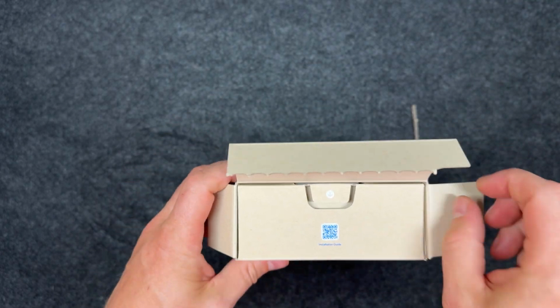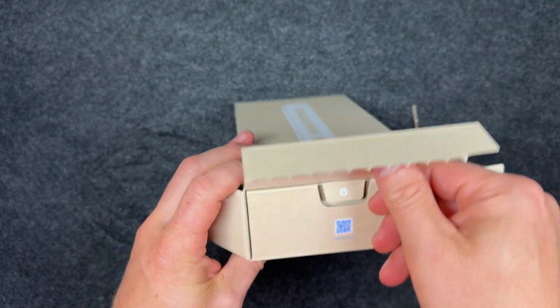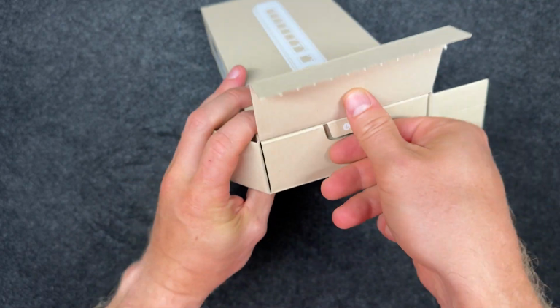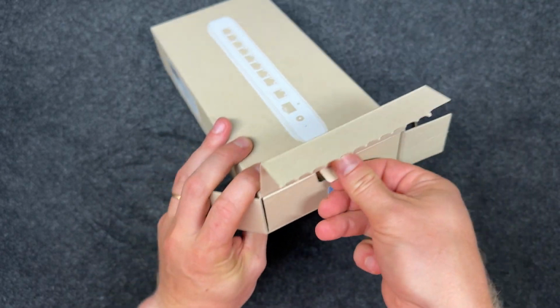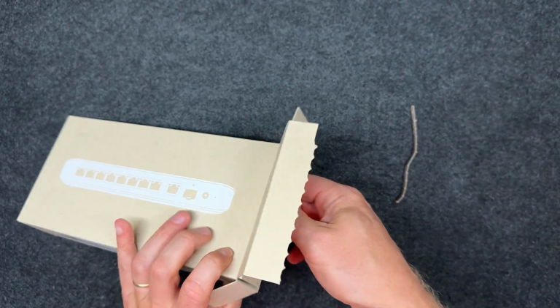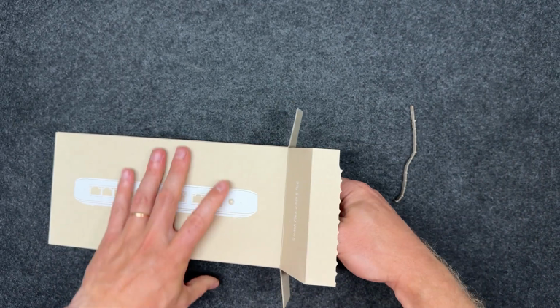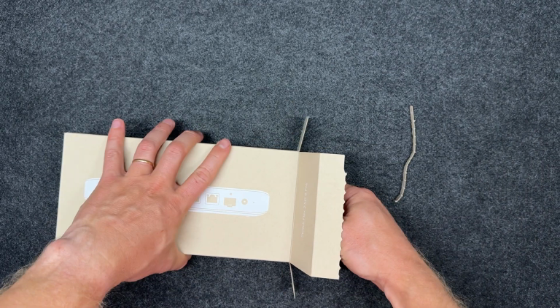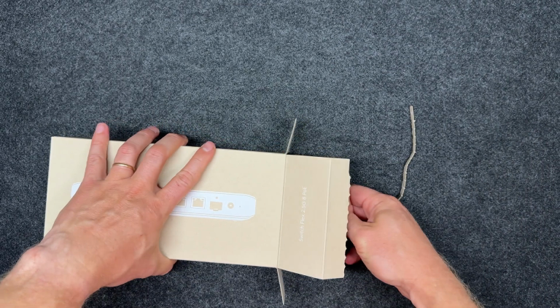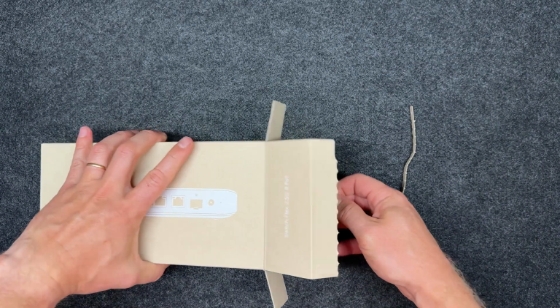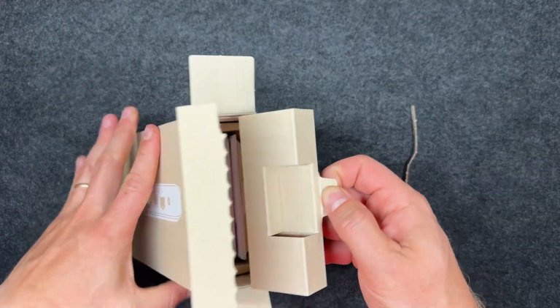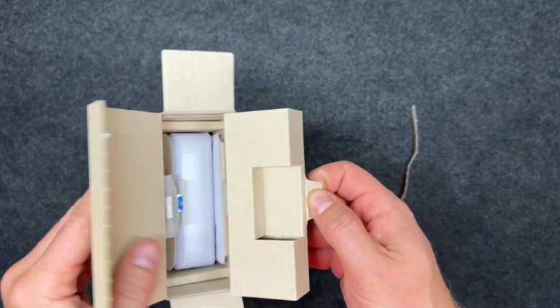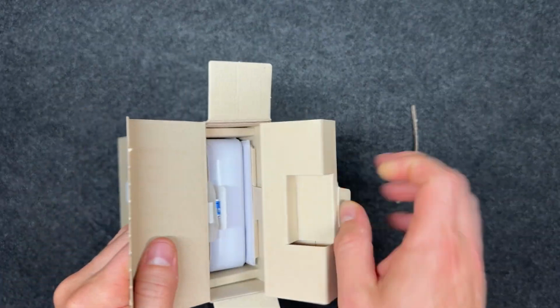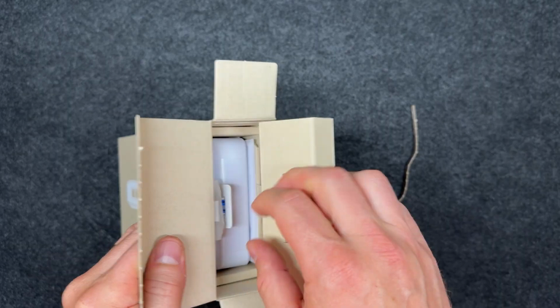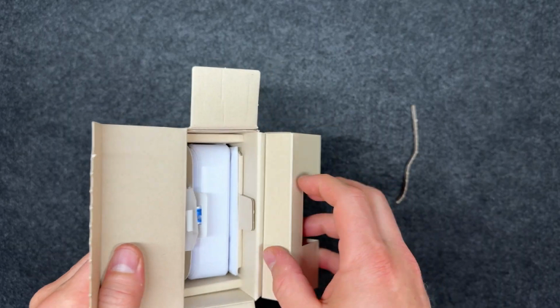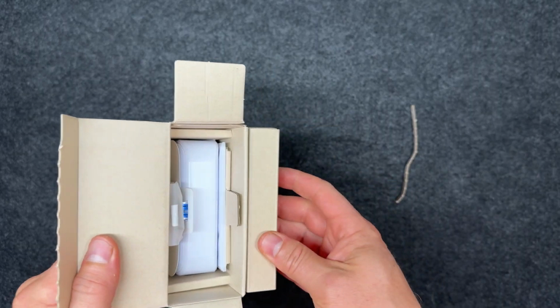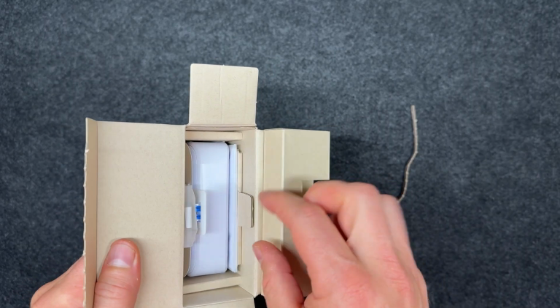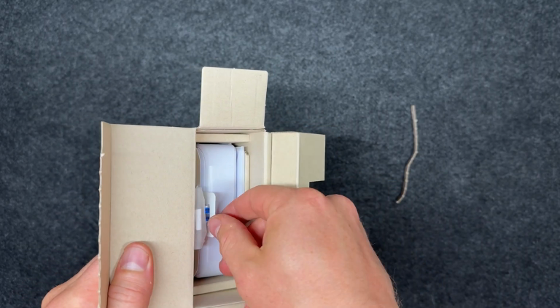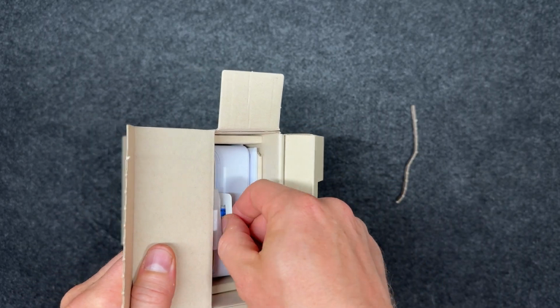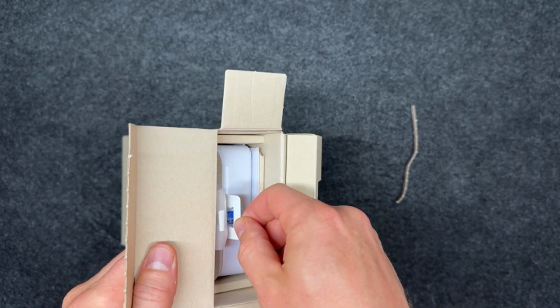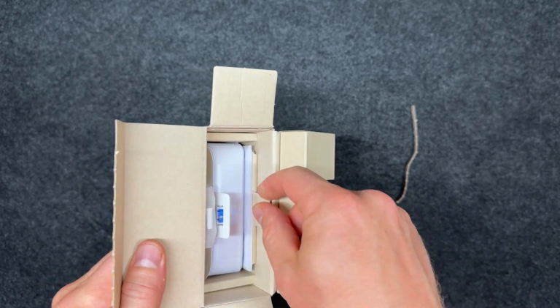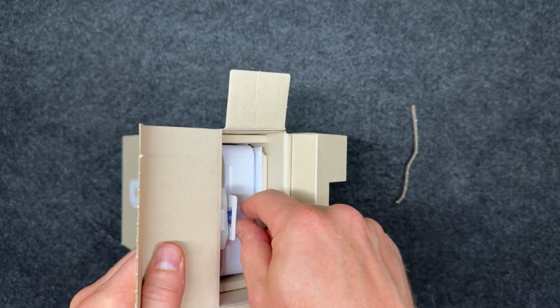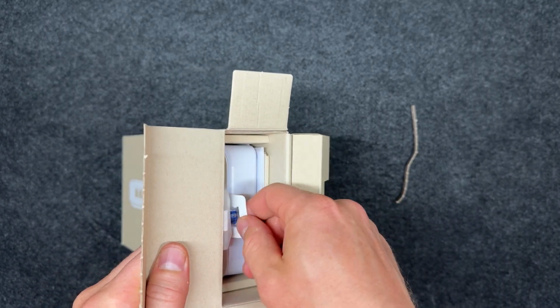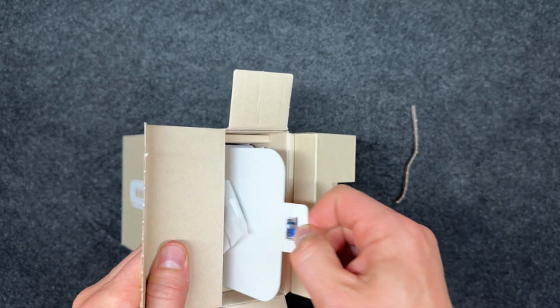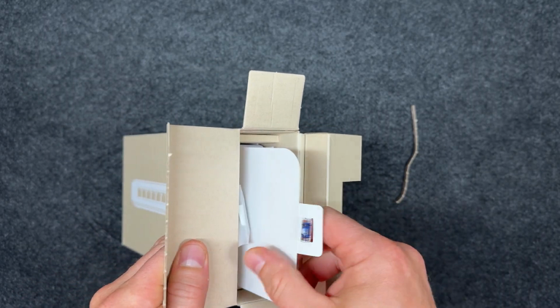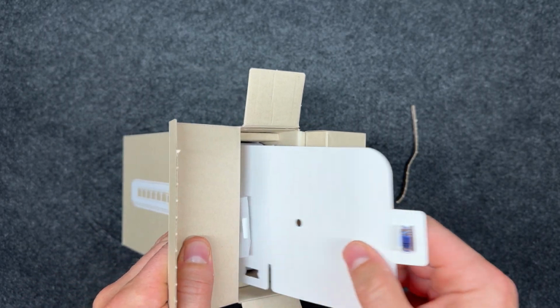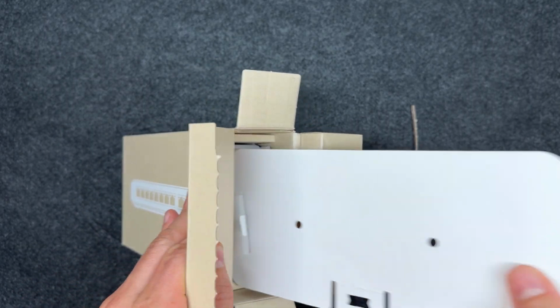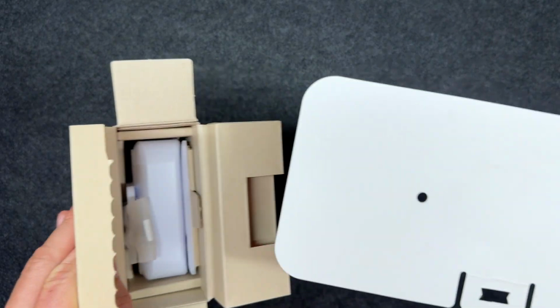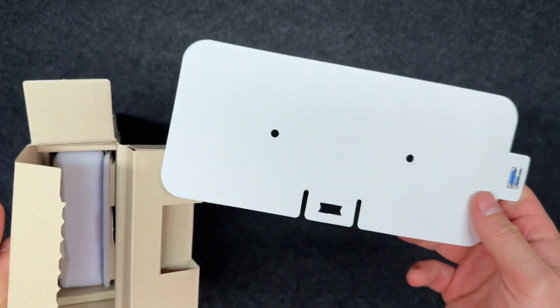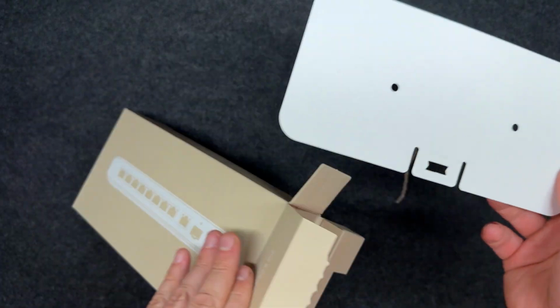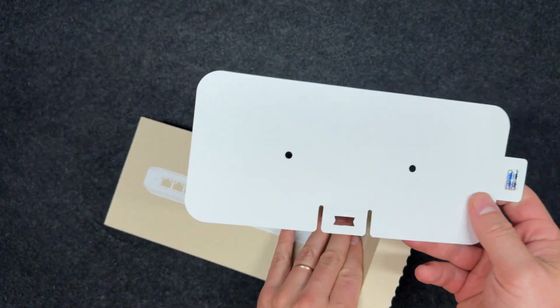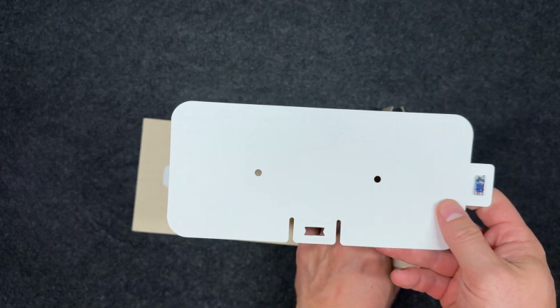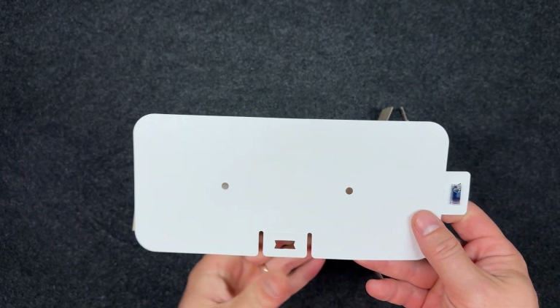Inside the box you'll find the switch itself and a wall mounting kit. That's it — no power adapter or cables are included, so you'll need to supply your own Power over Ethernet injector or optional AC power adapter.